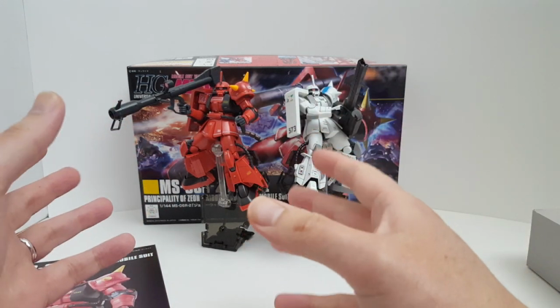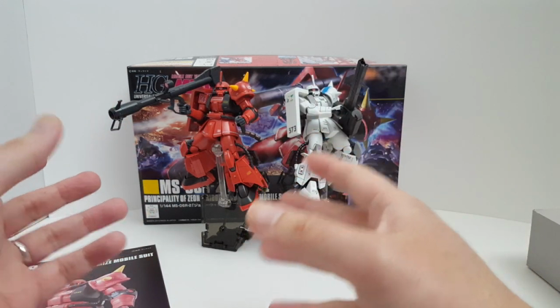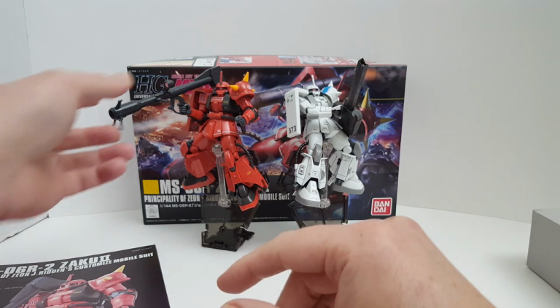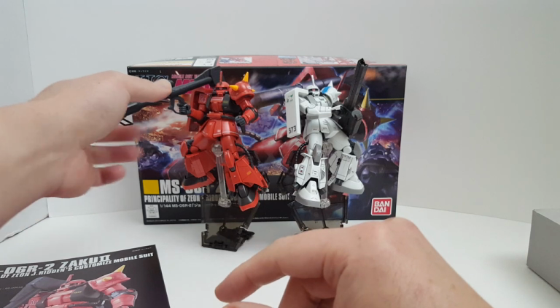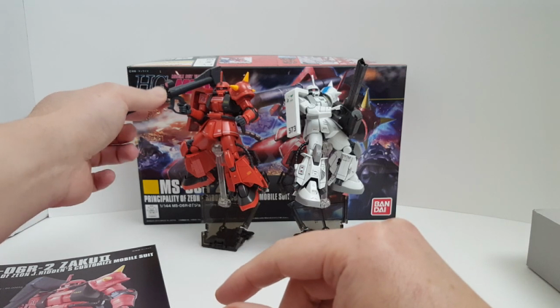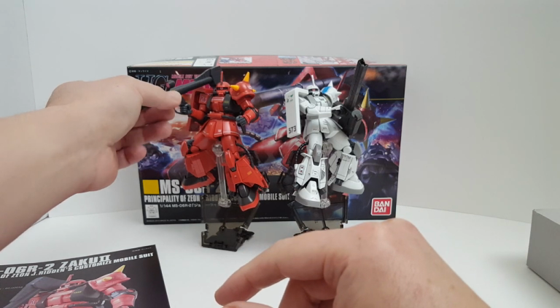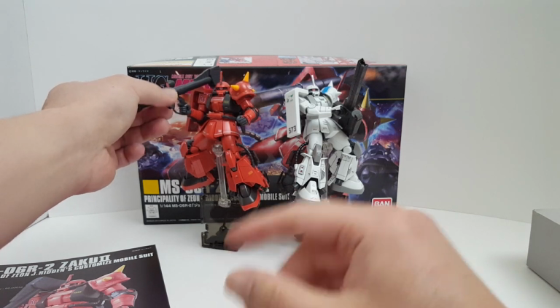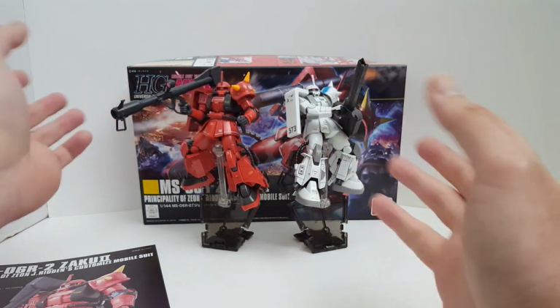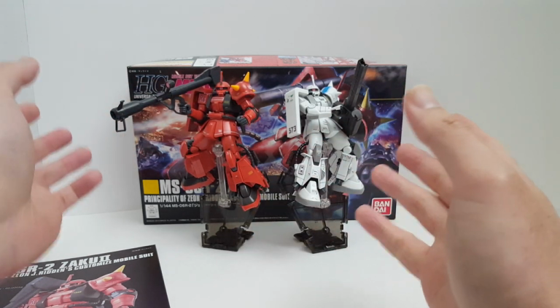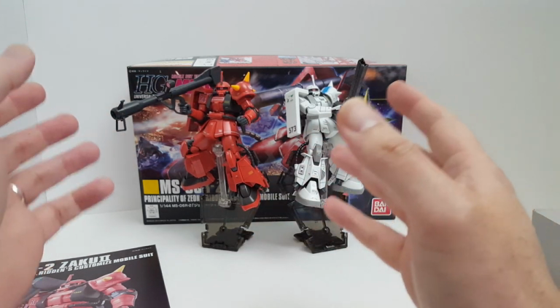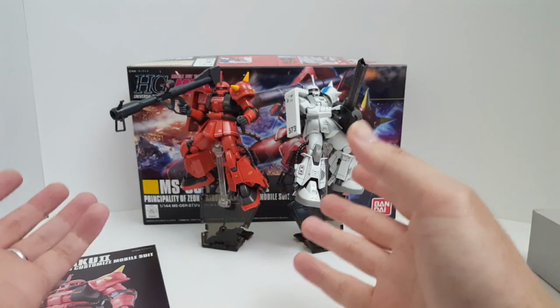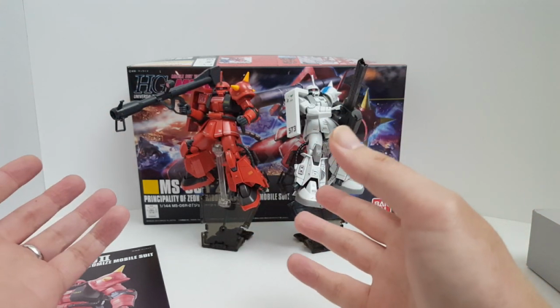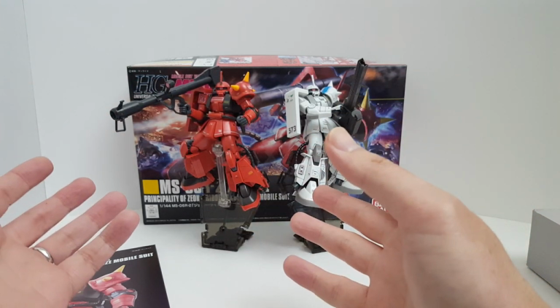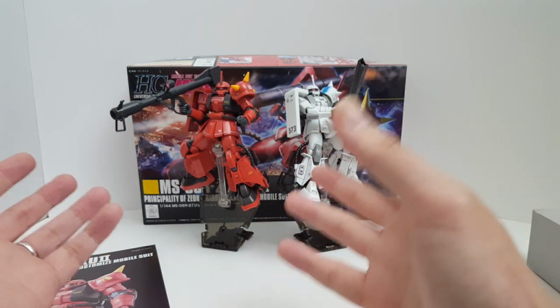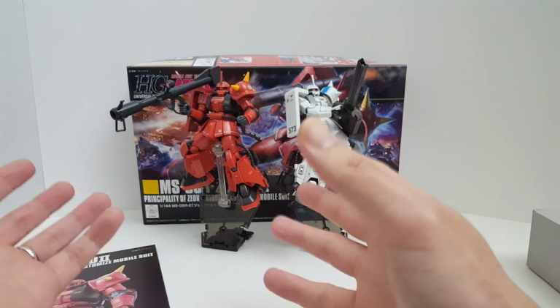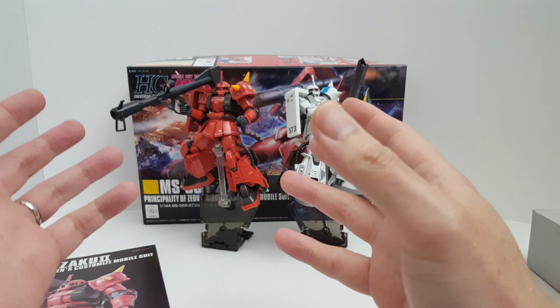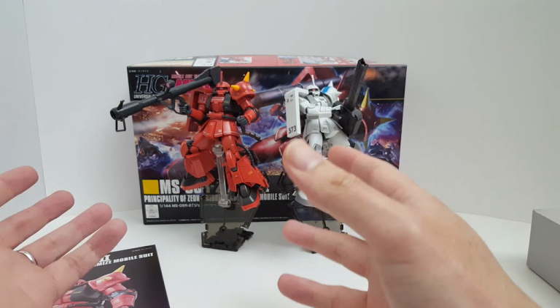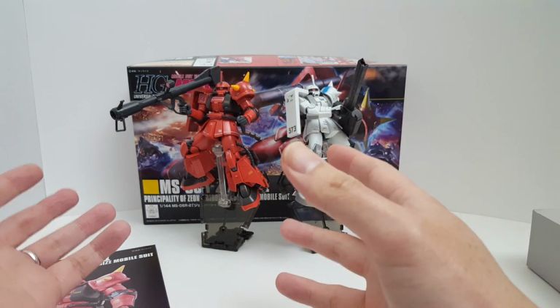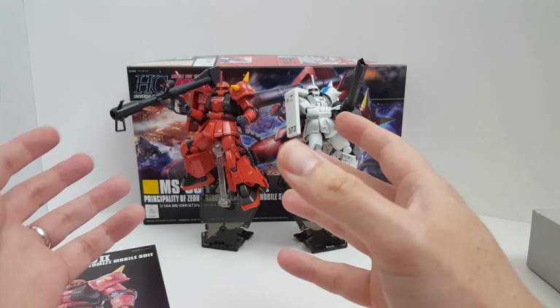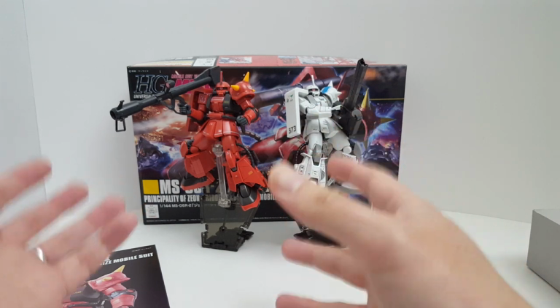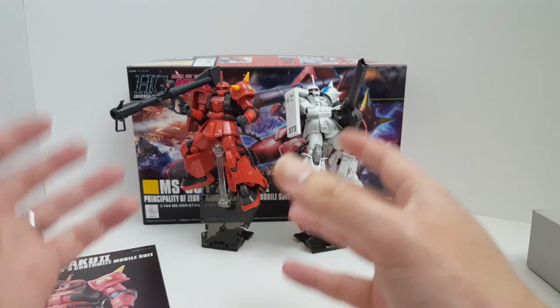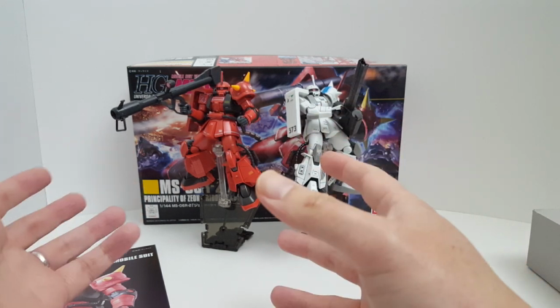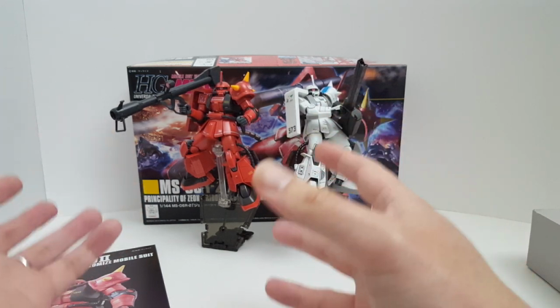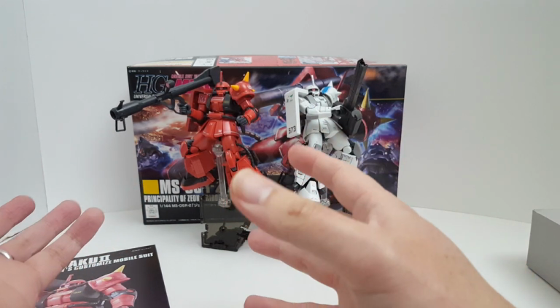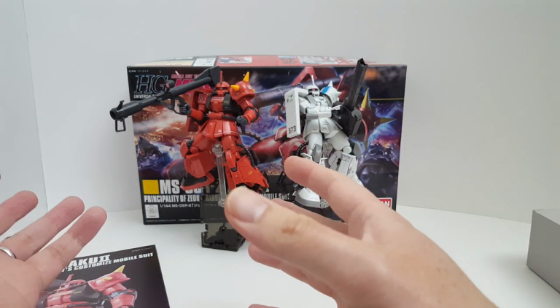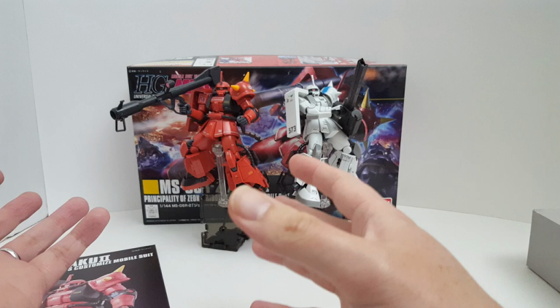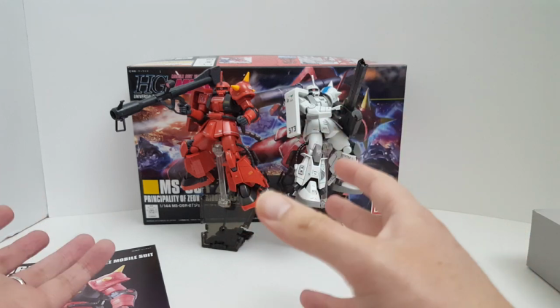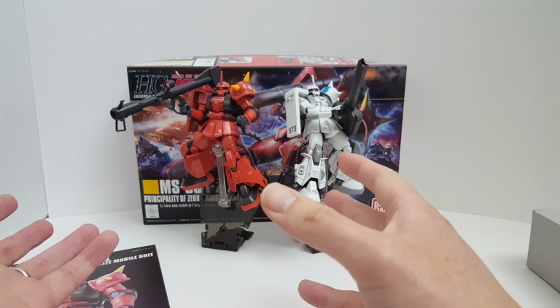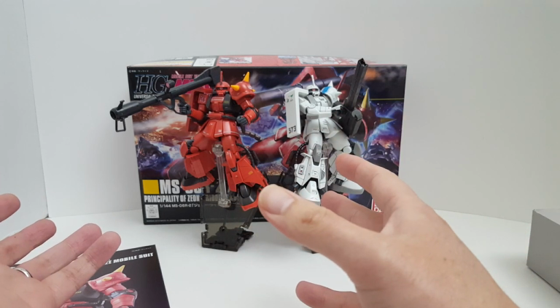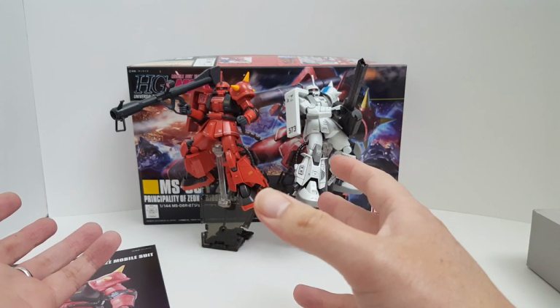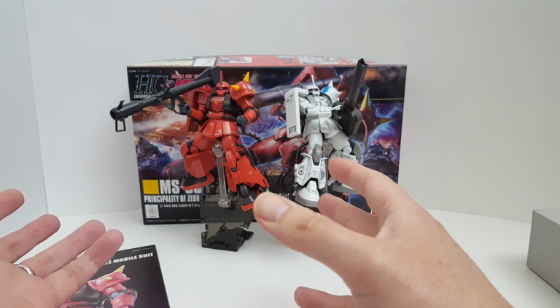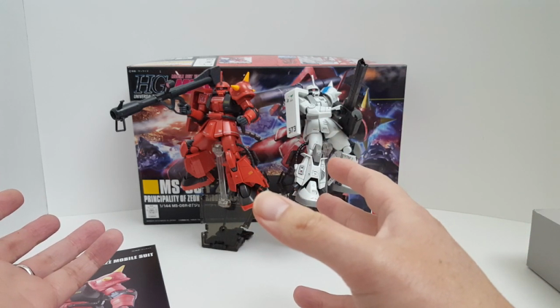I guess according to canon, this is like one of the first documented incidents where a Zaku destroyed a Gundam. So that's actually very significant.